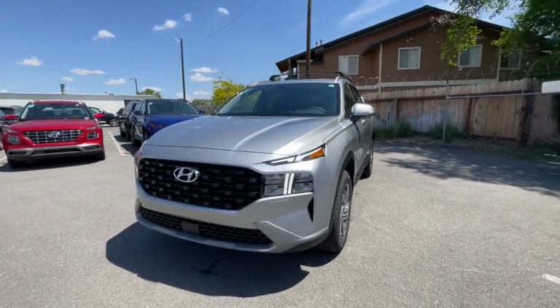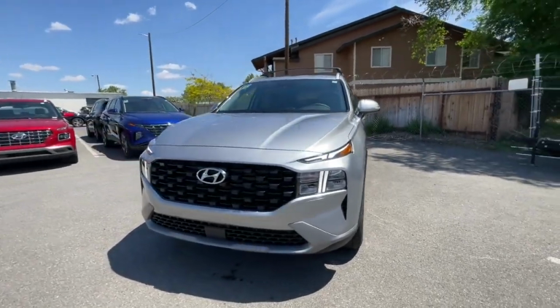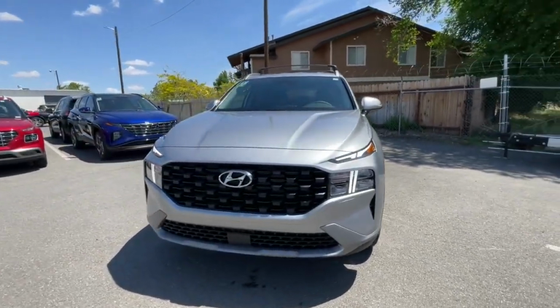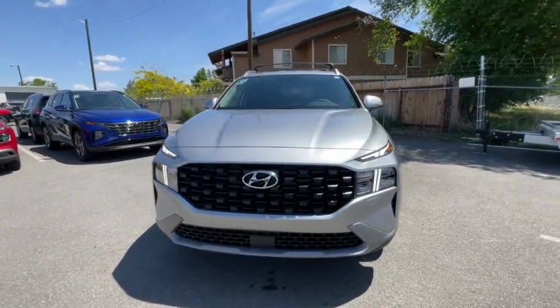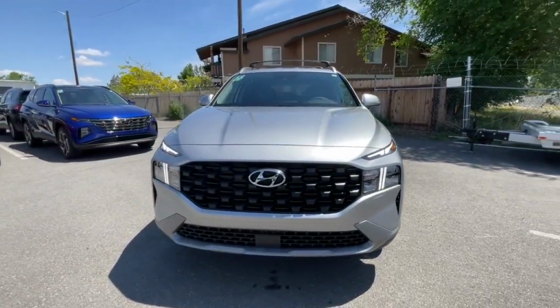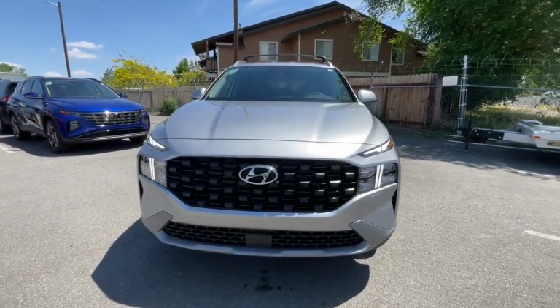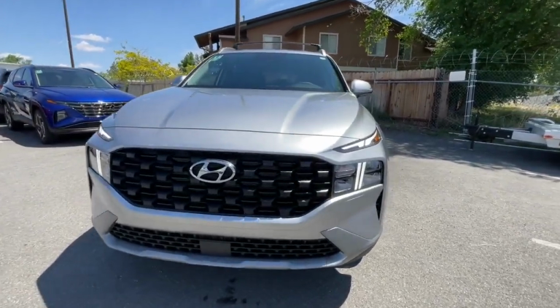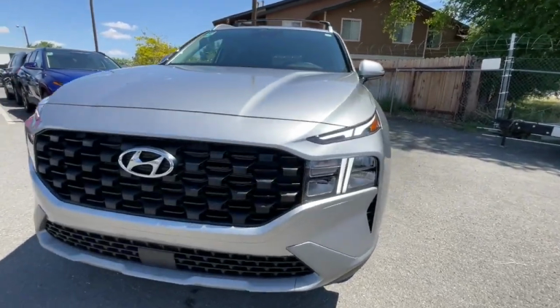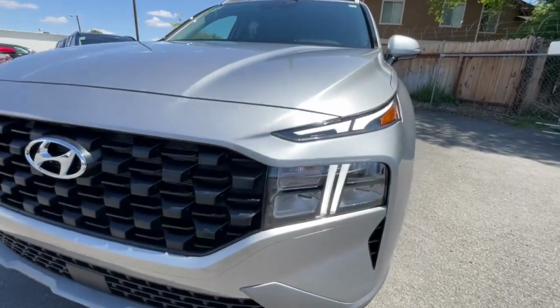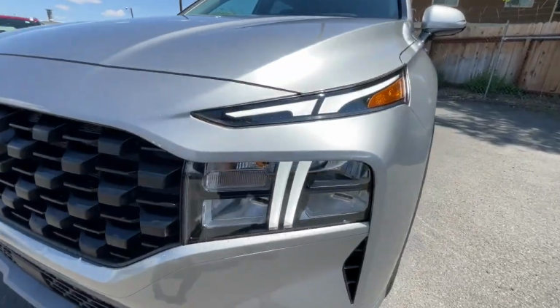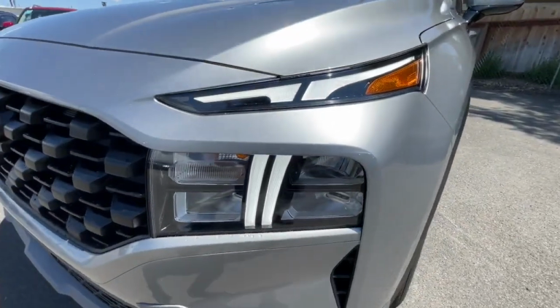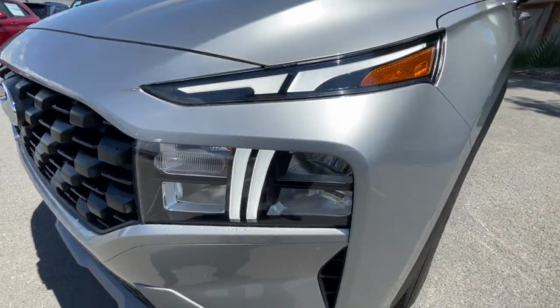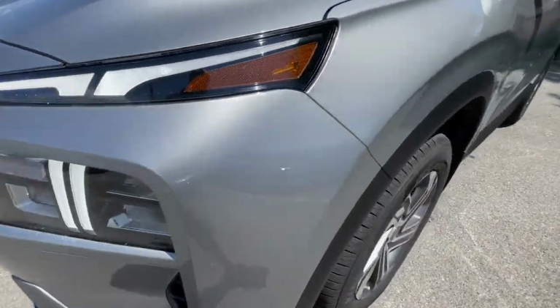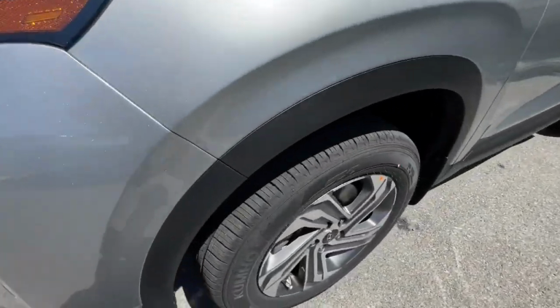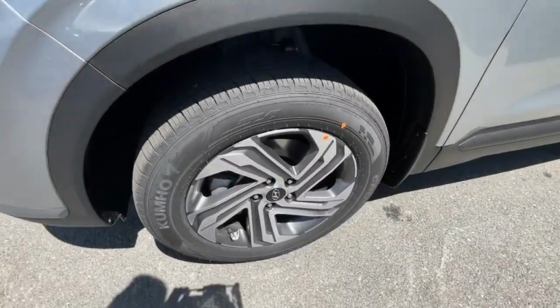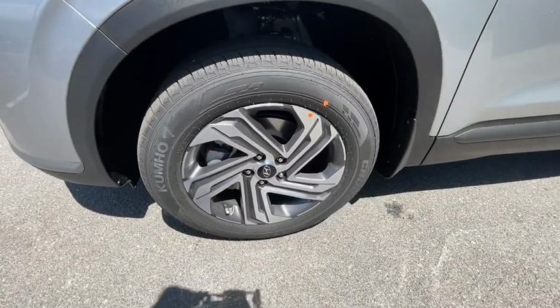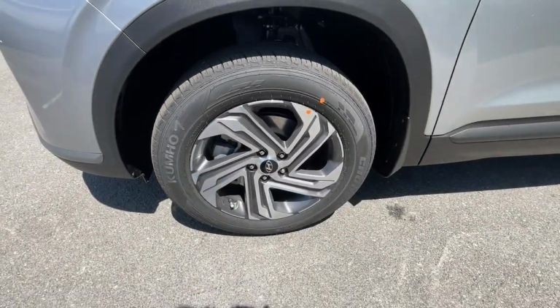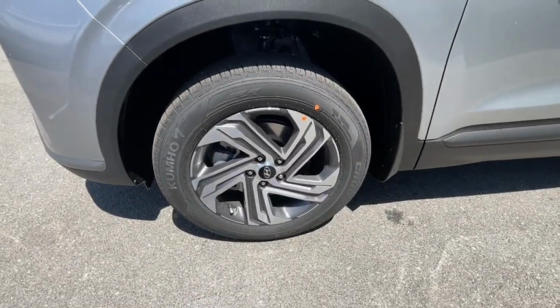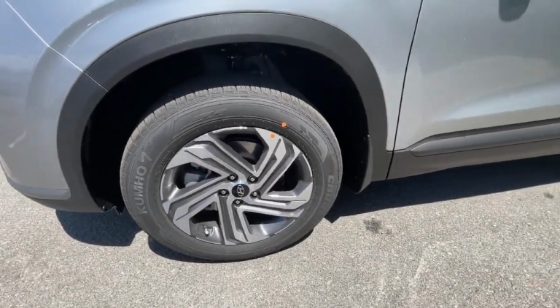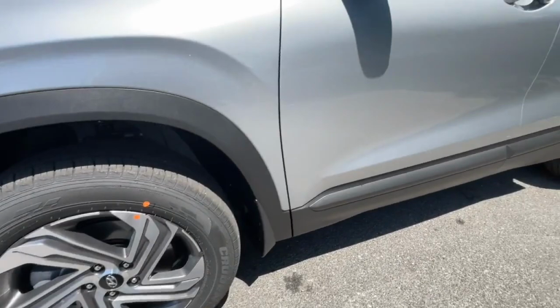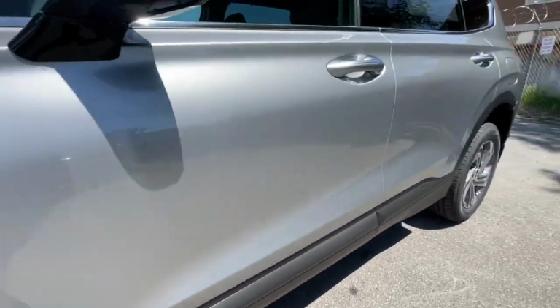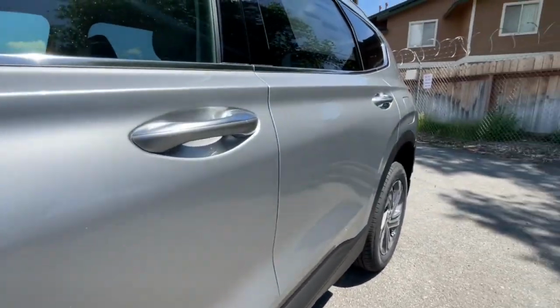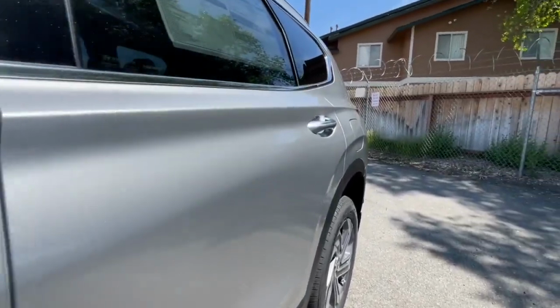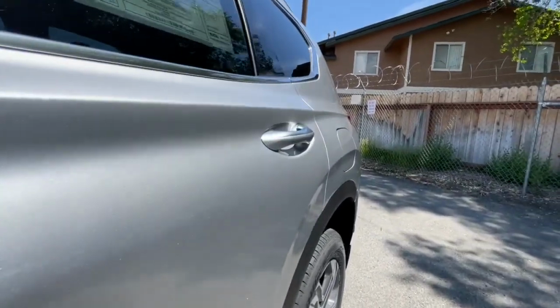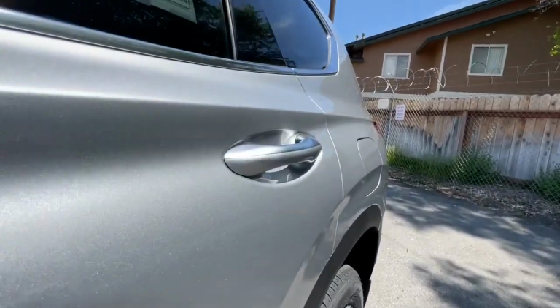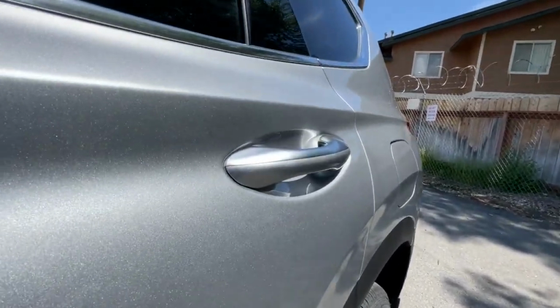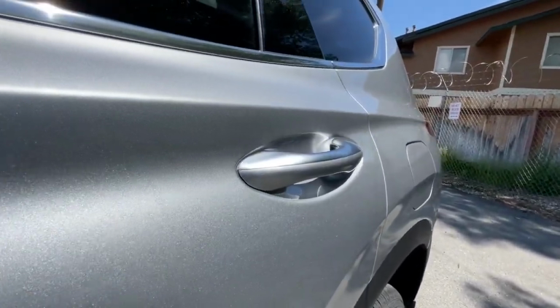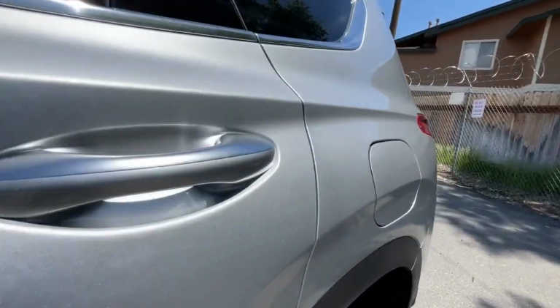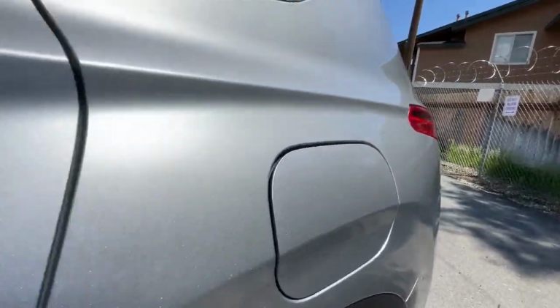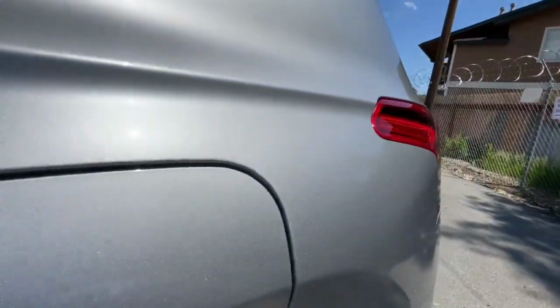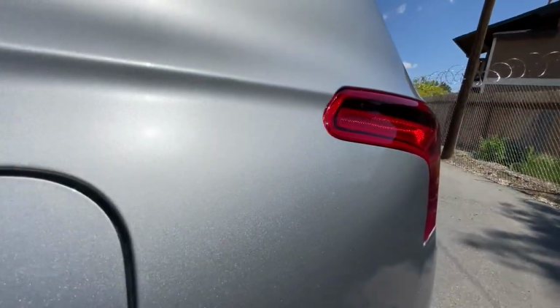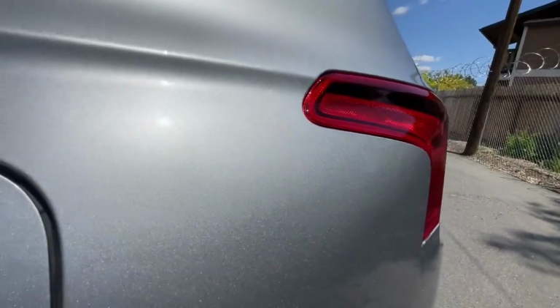The following are some of this vehicle's highlighted options: Apple CarPlay and/or Android Auto, navigation system, hands-free liftgate, heated driver seat, keyless entry, all-wheel drive, heated mirrors, iPod/MP3 input, lane keeping assist, and backup camera.